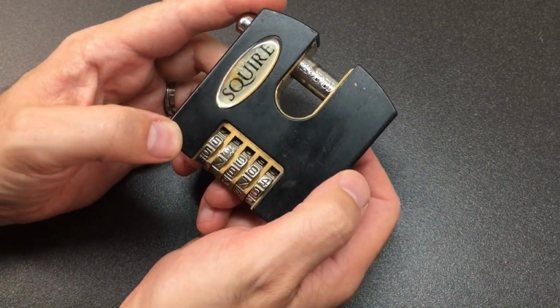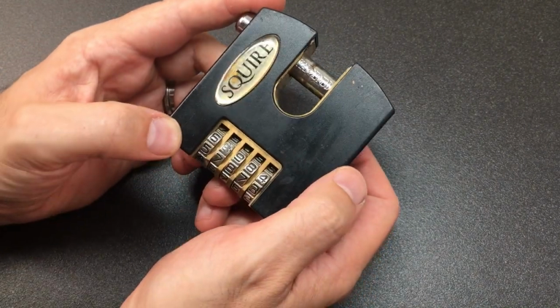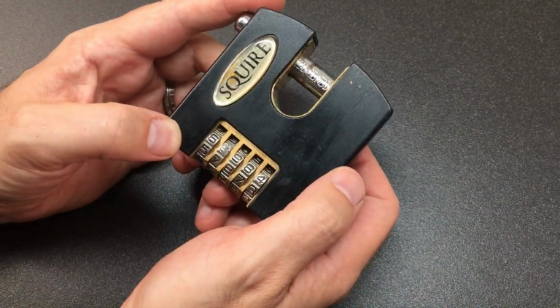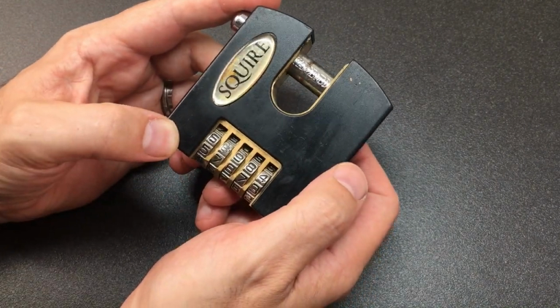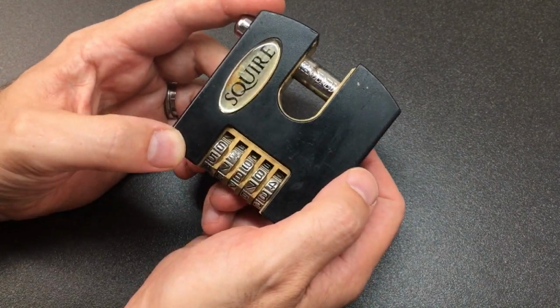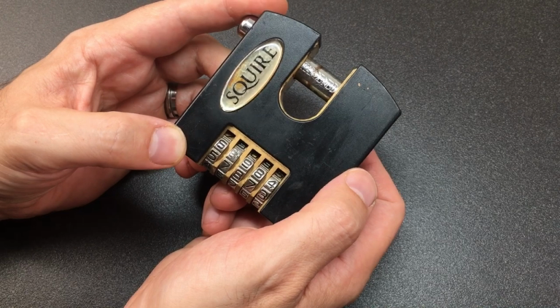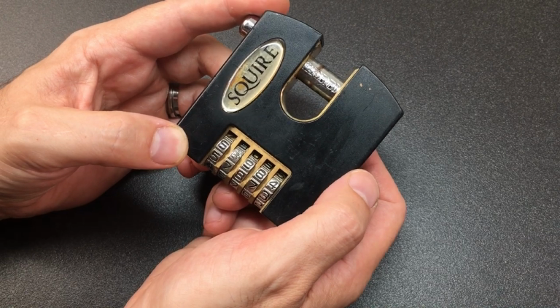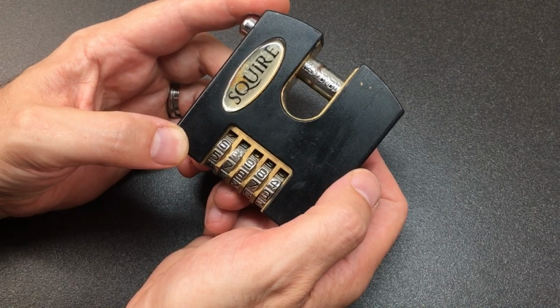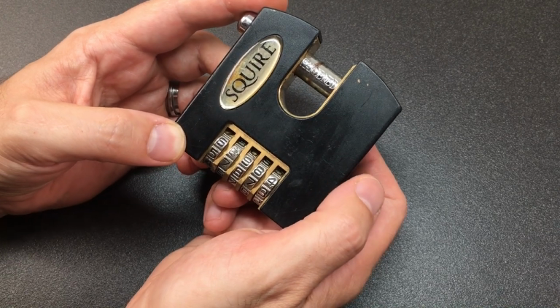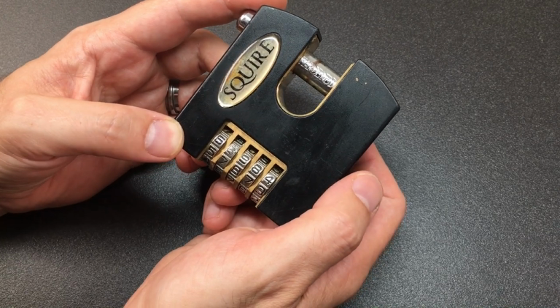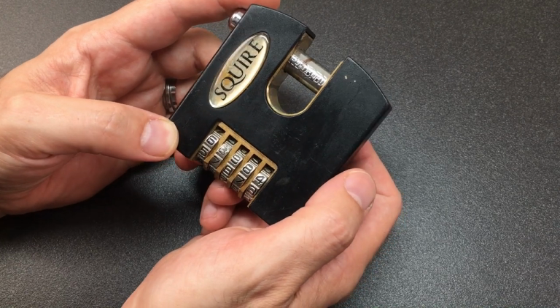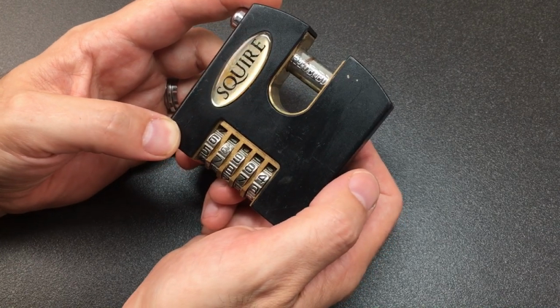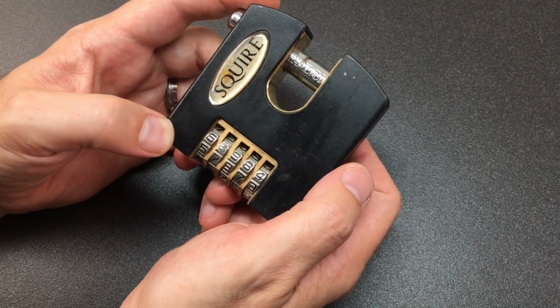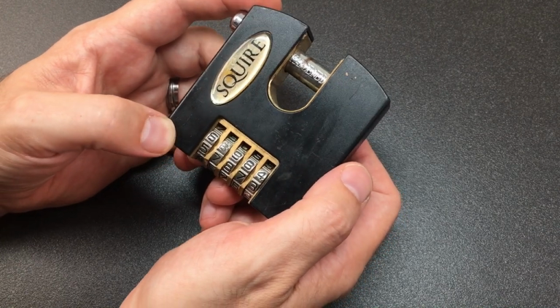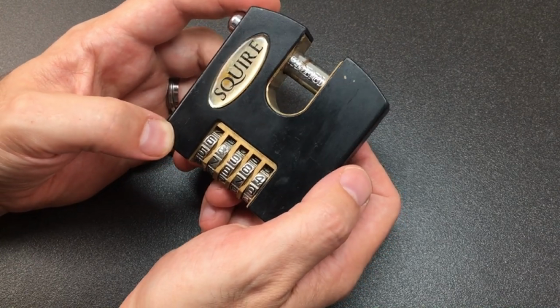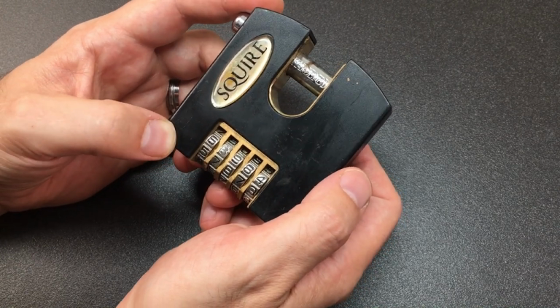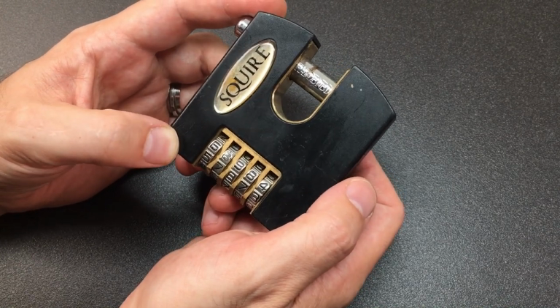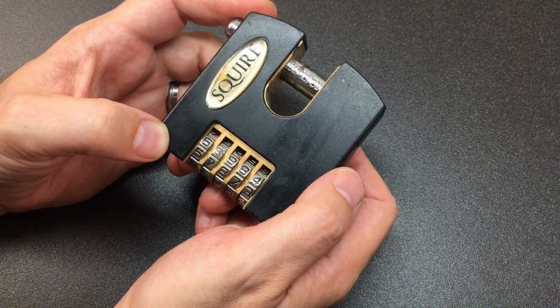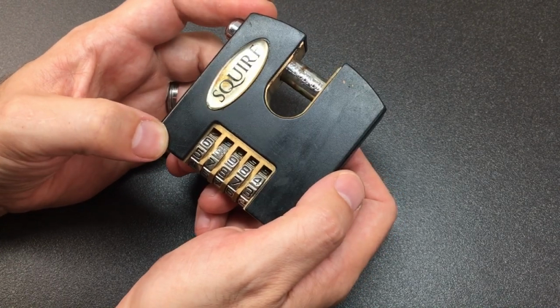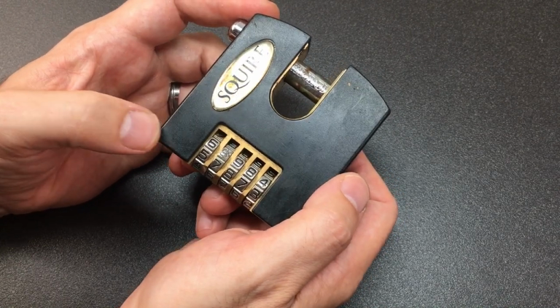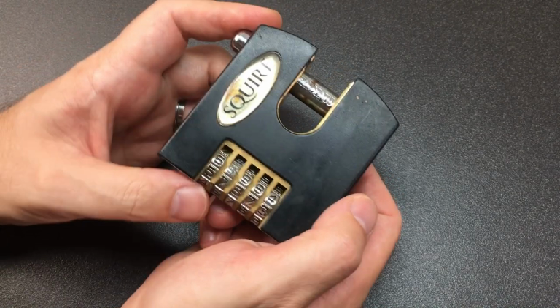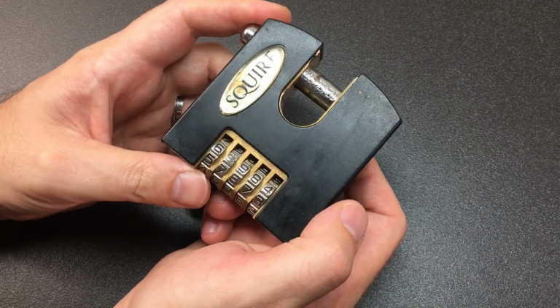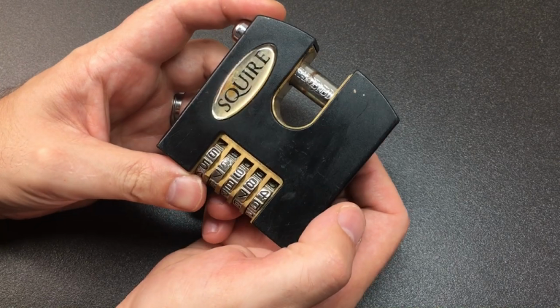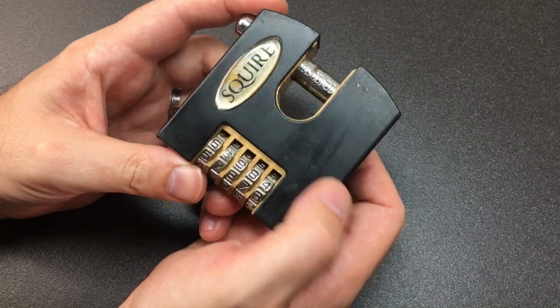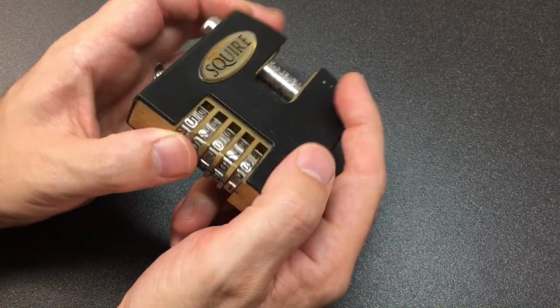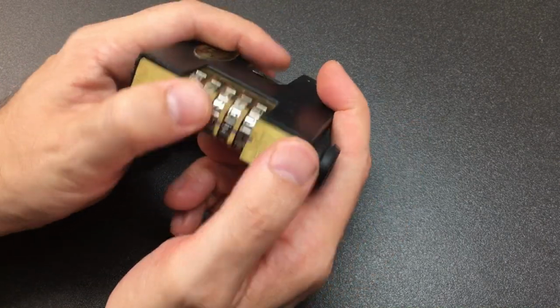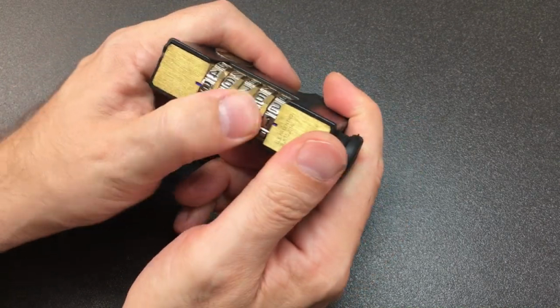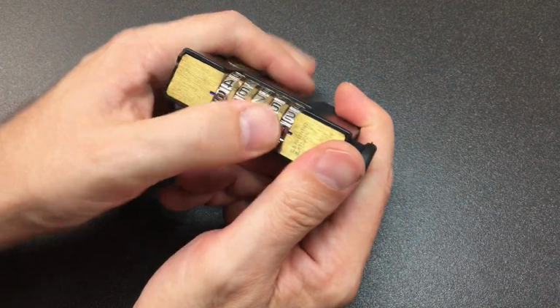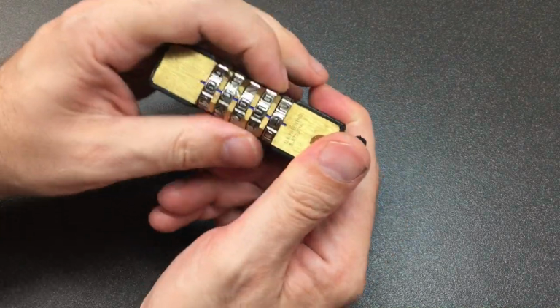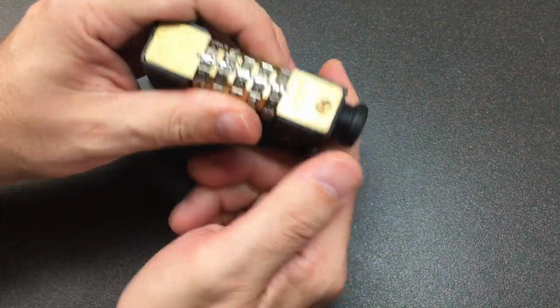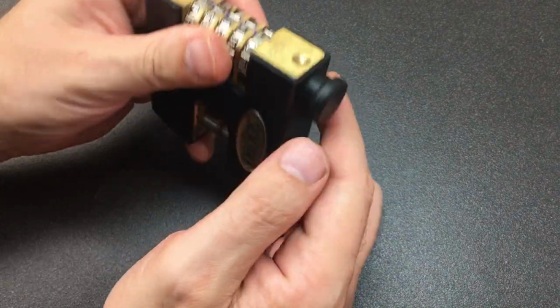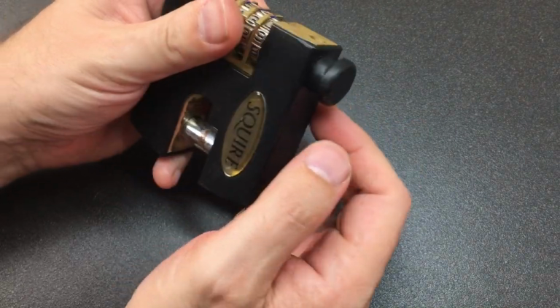I bought this secondhand on eBay for a bargain because it came with no code. I thought it might be decodable and worth a go, and that's what we're going to try today.